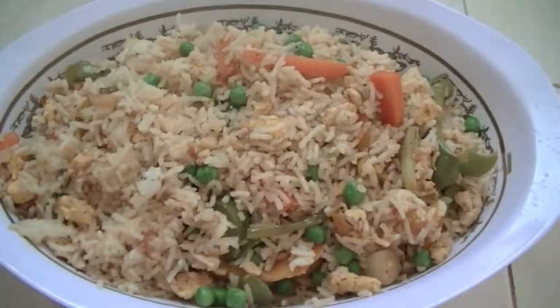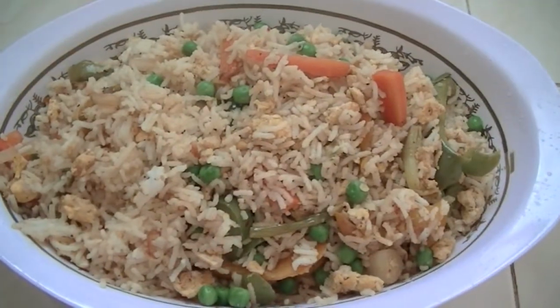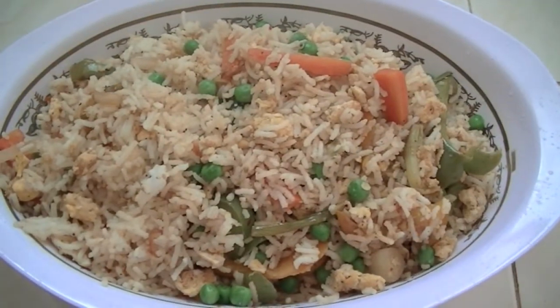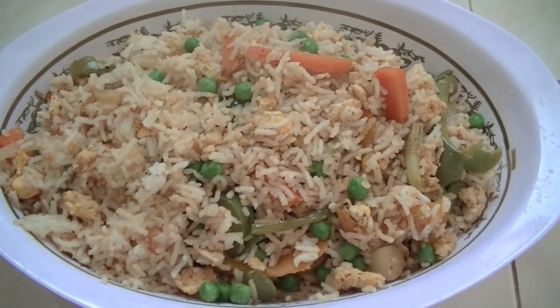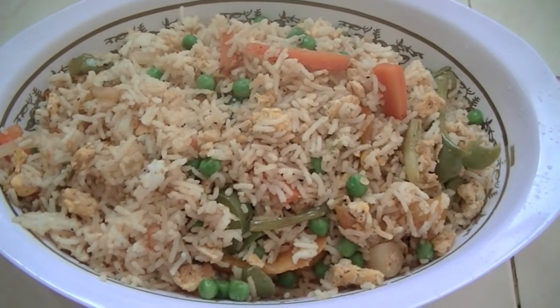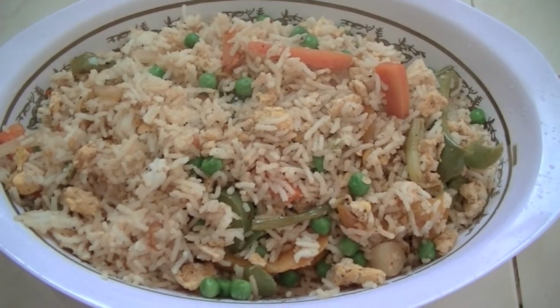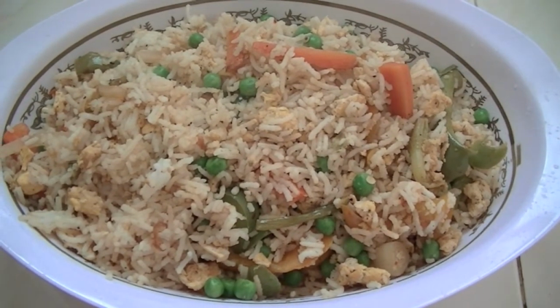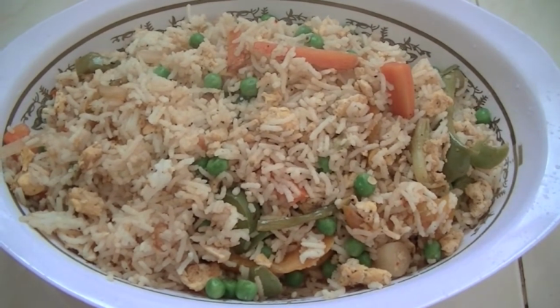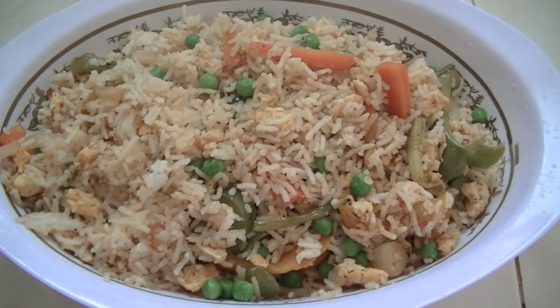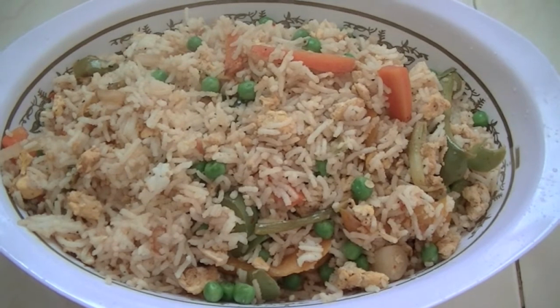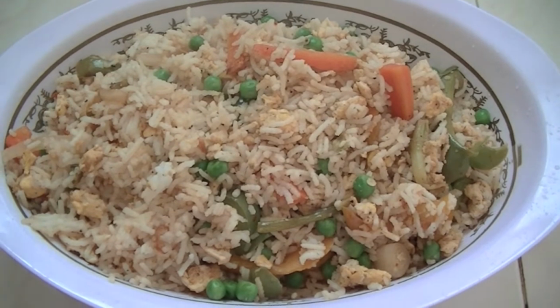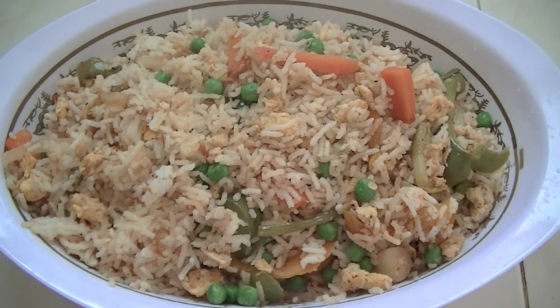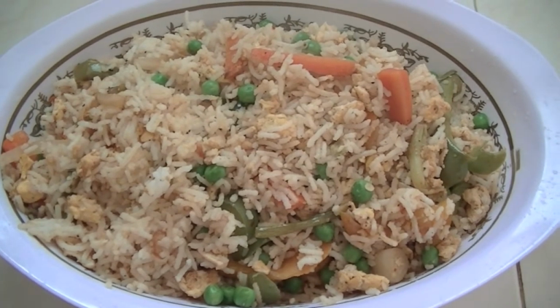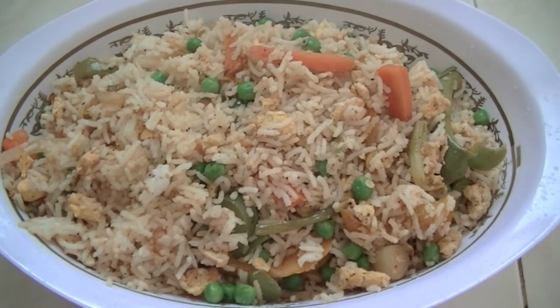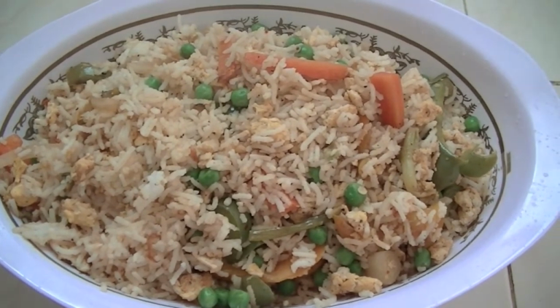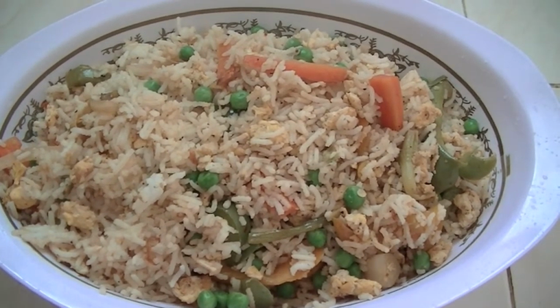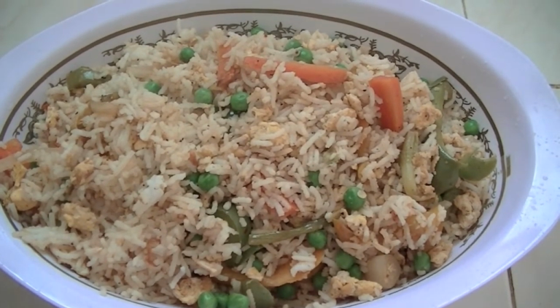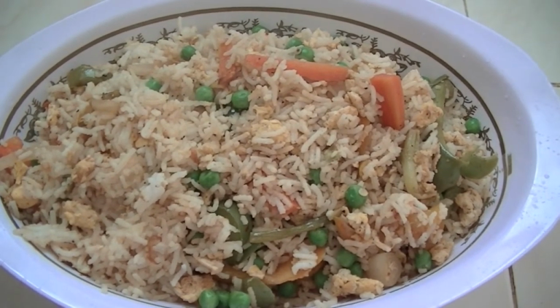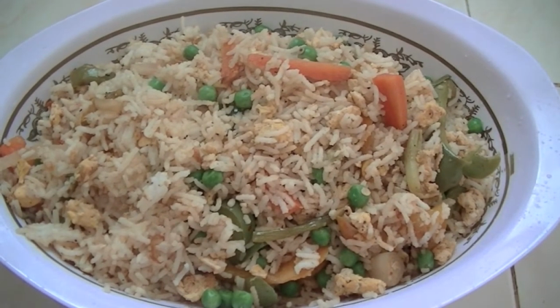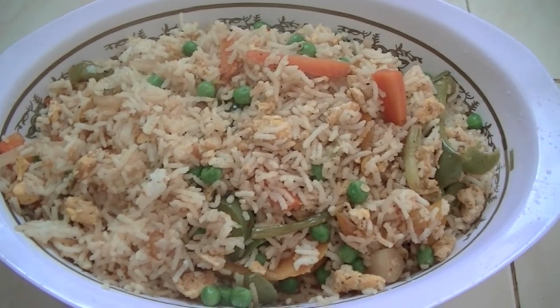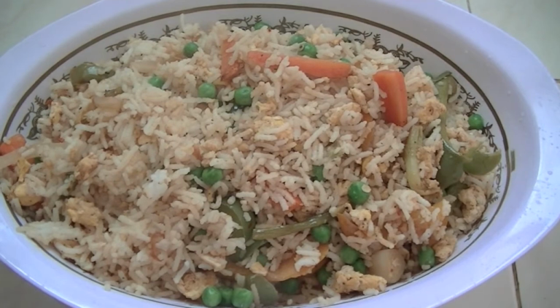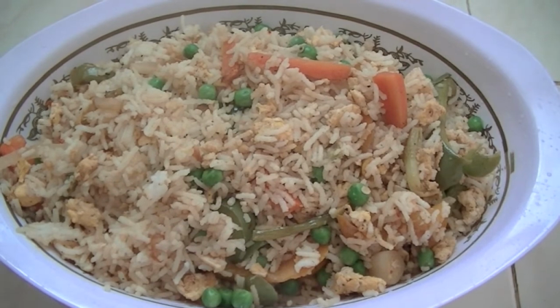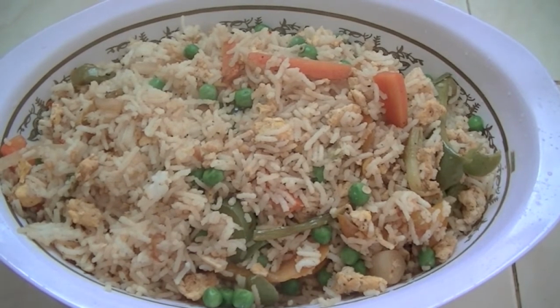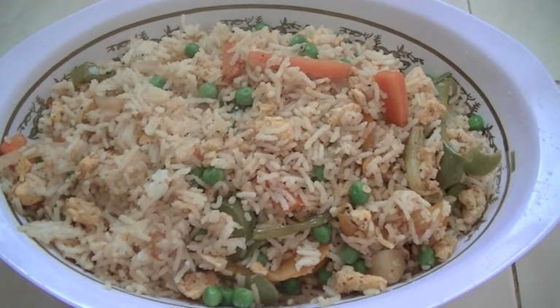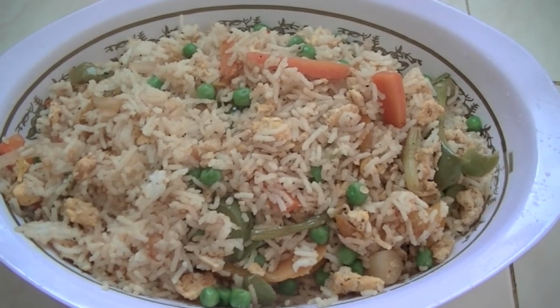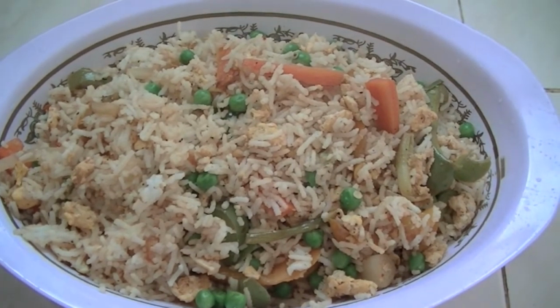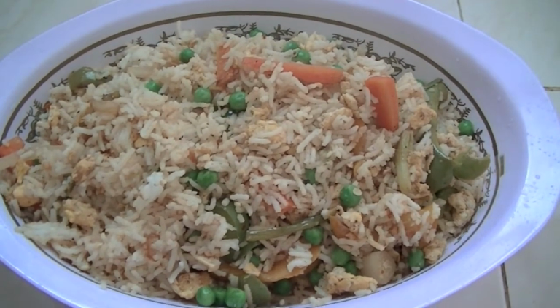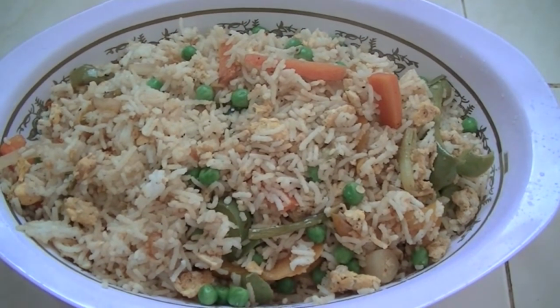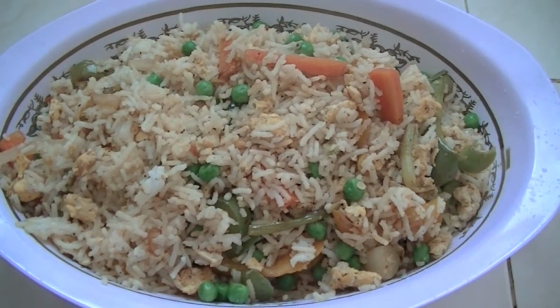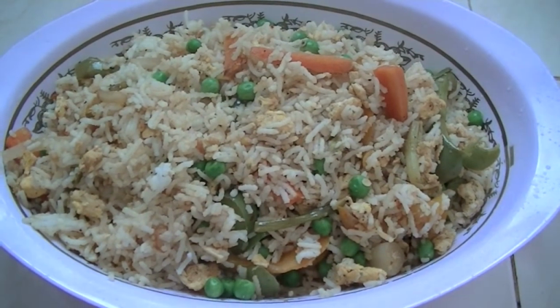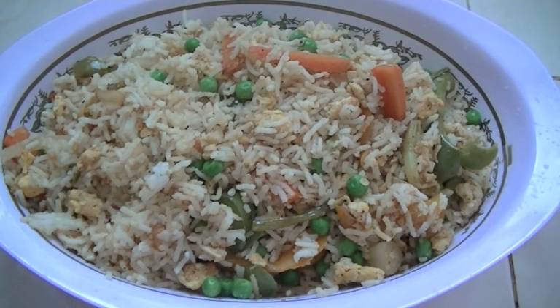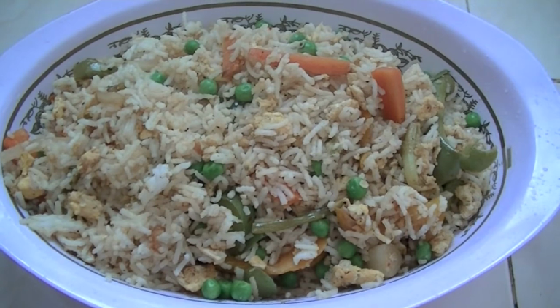Wow! Our delicious egg fried rice is ready to serve. You can have it as itself or with any kind of masala curries — like chicken curry, mutton curry, or even with vegetable curries. And this is very delicious.